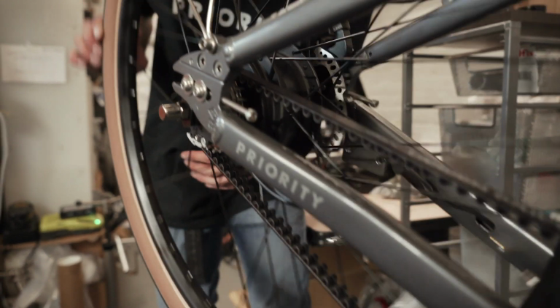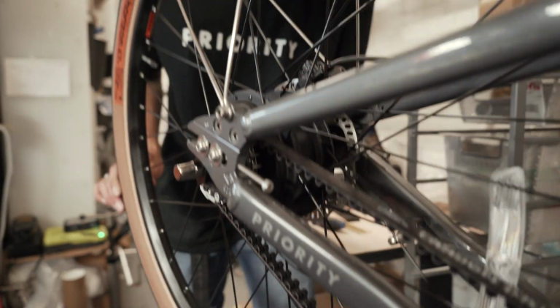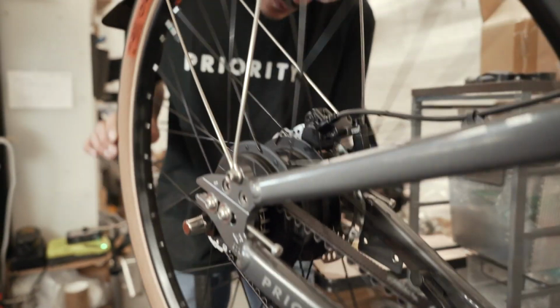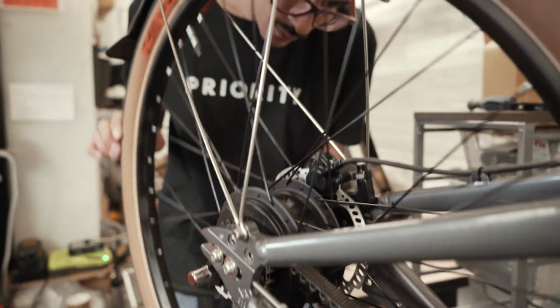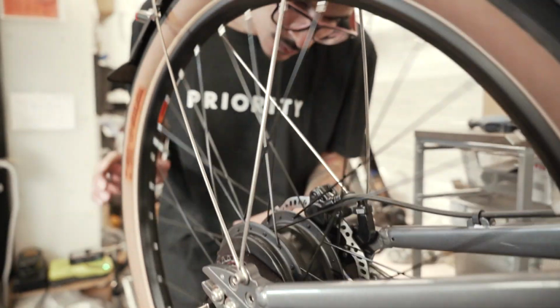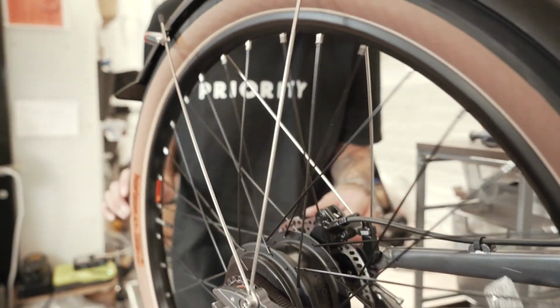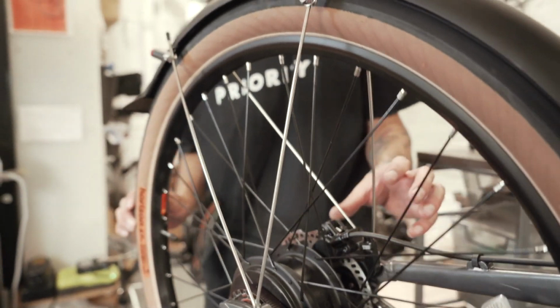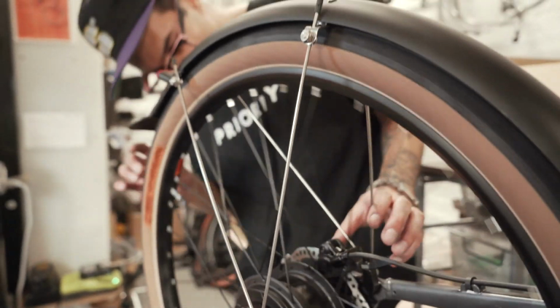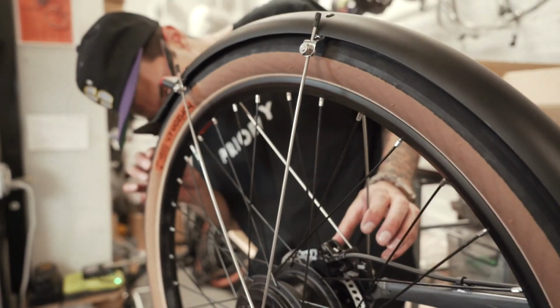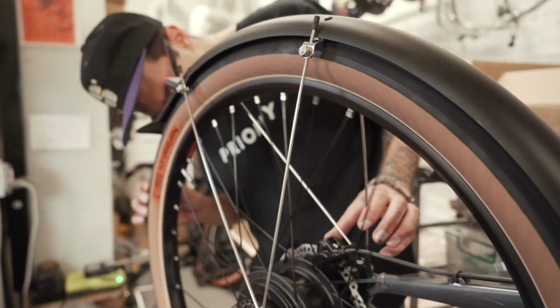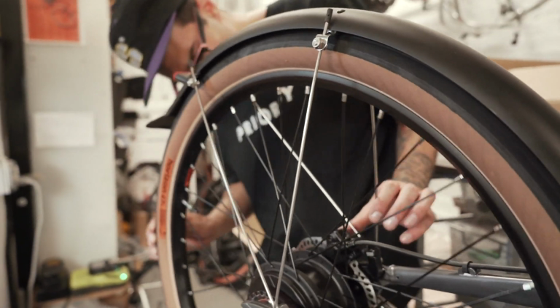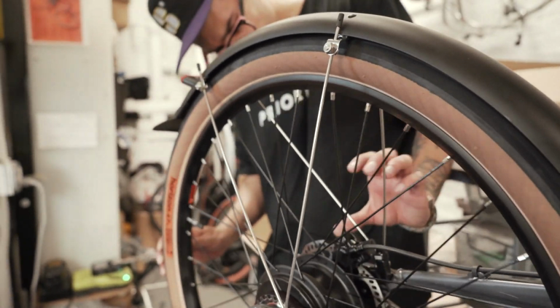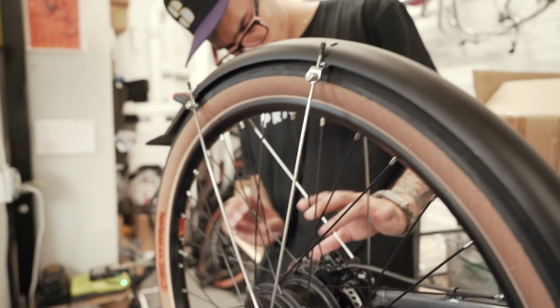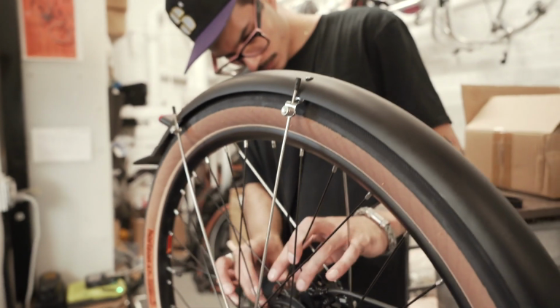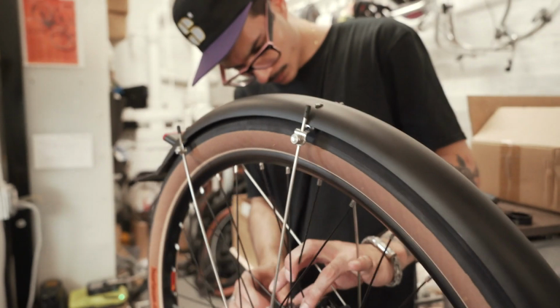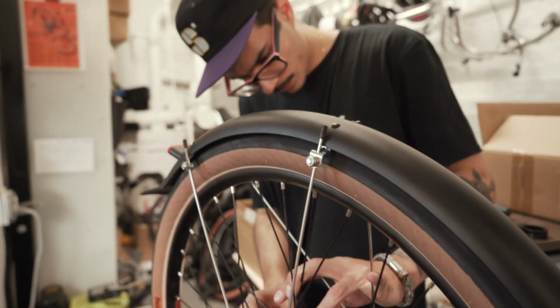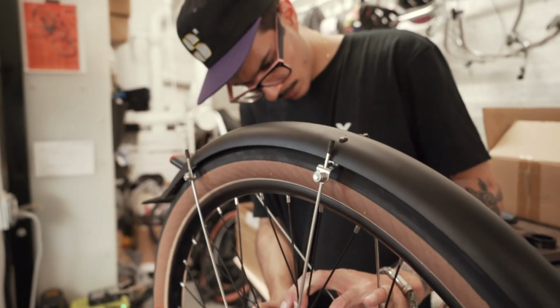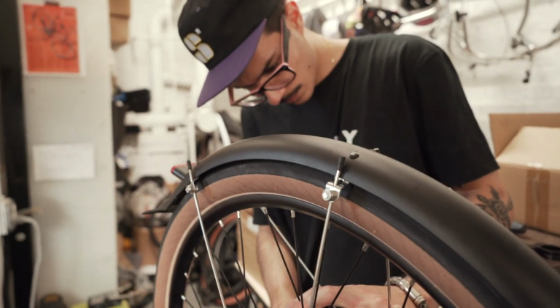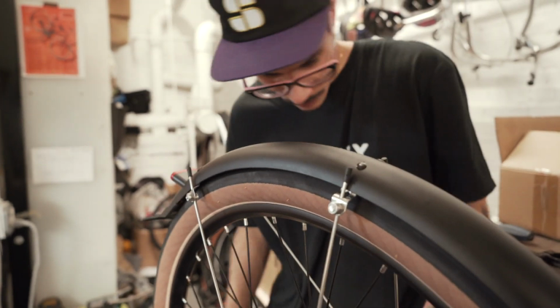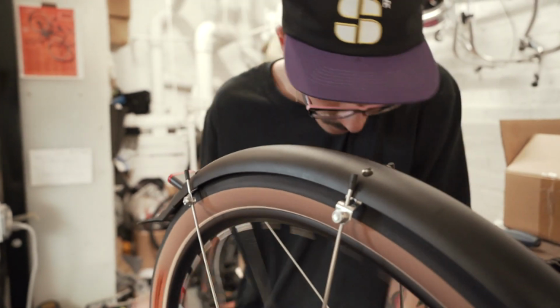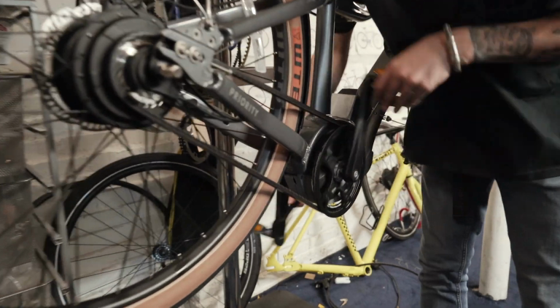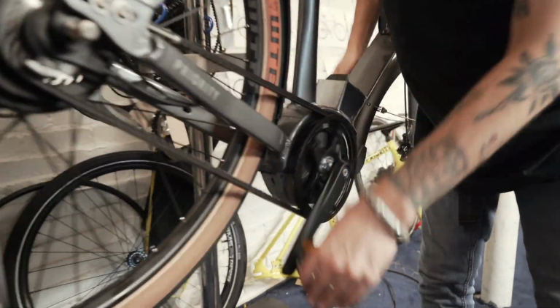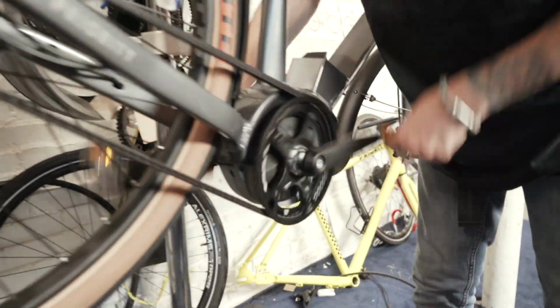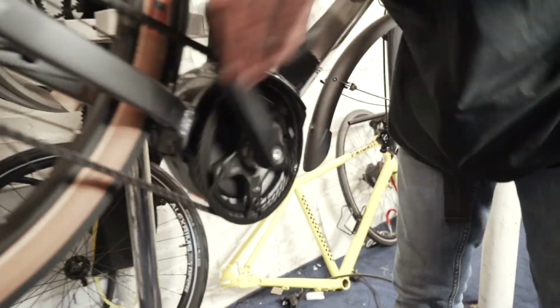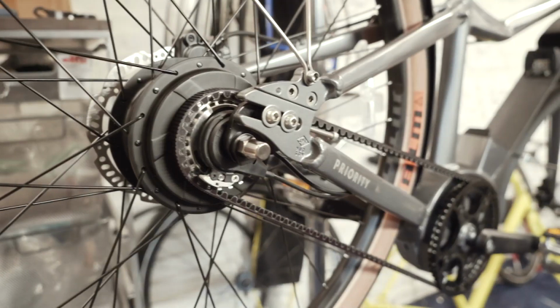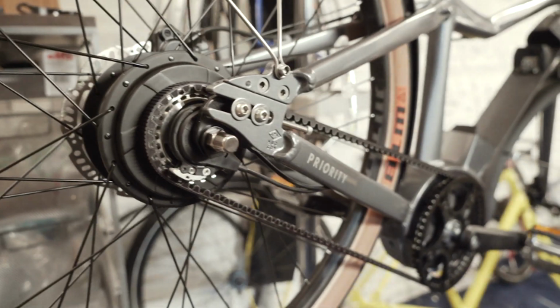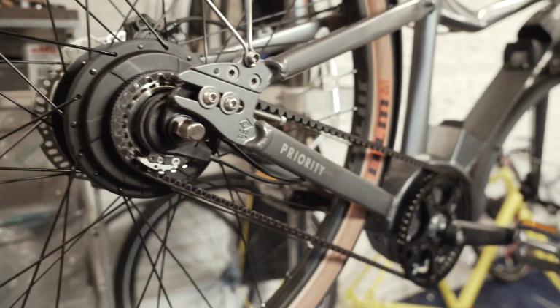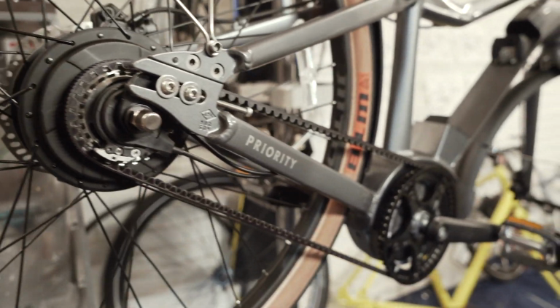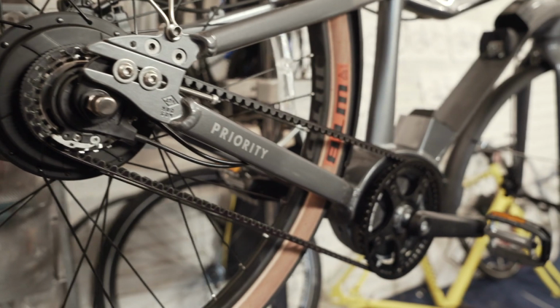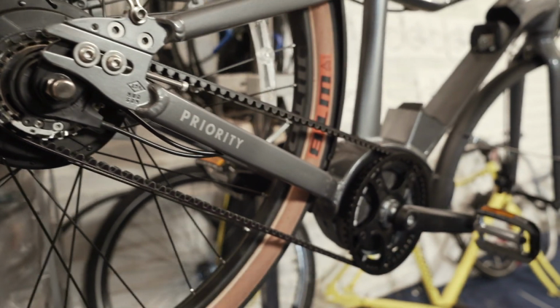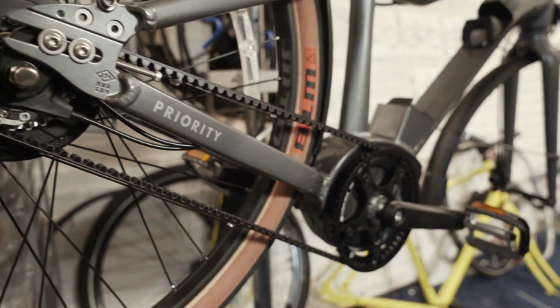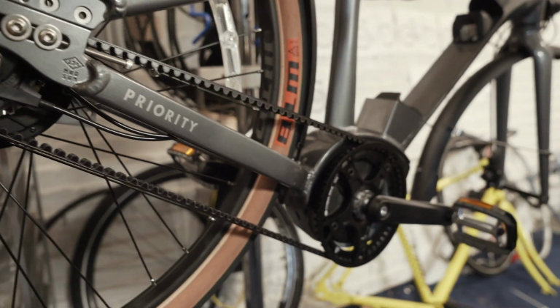The NVLO hub and shifting system is super smooth, can handle a lot of torque, and is really made to last. And speaking of torque, our Gates carbon belt drive can really withstand a lot of it.